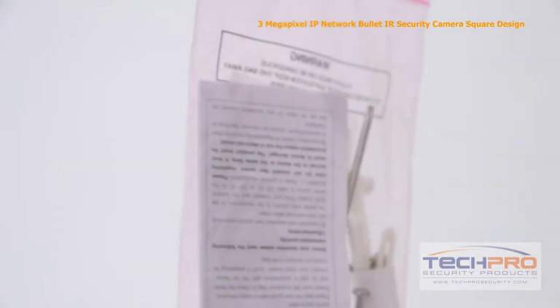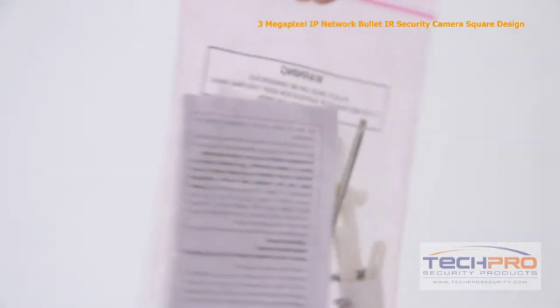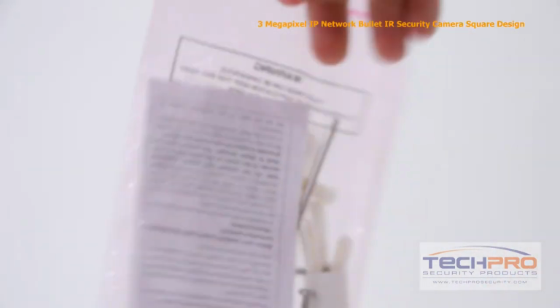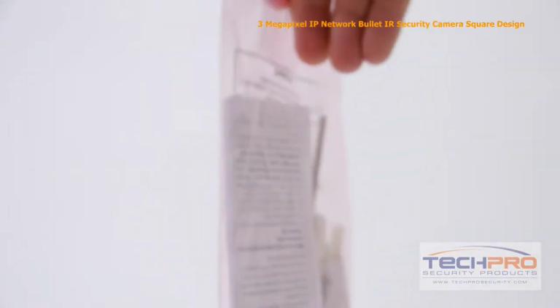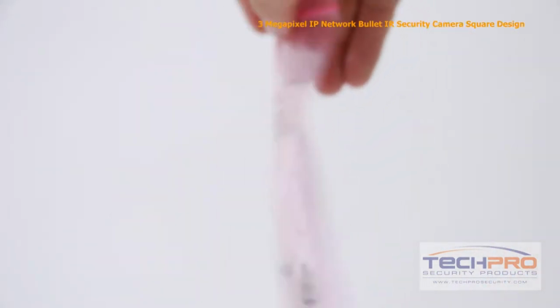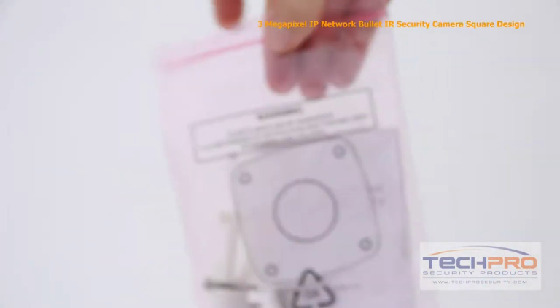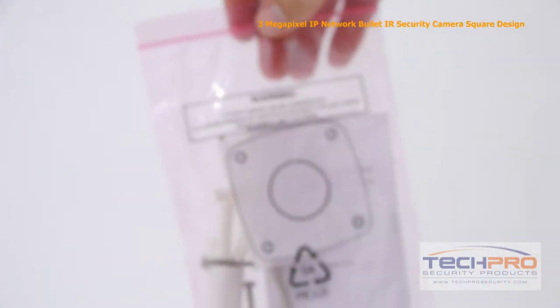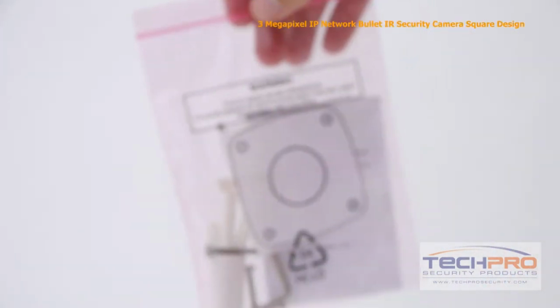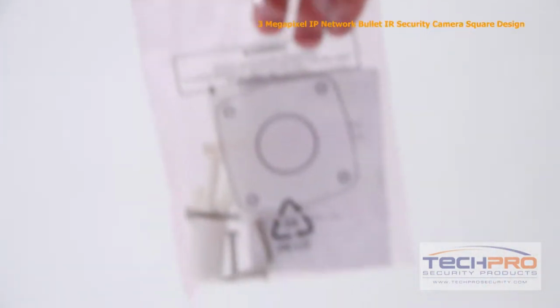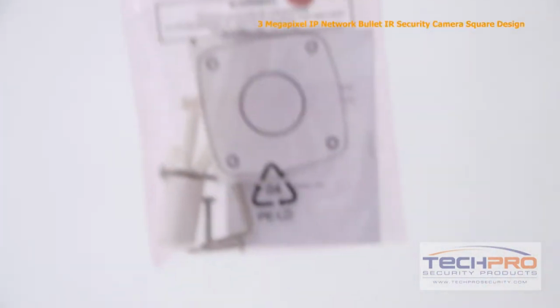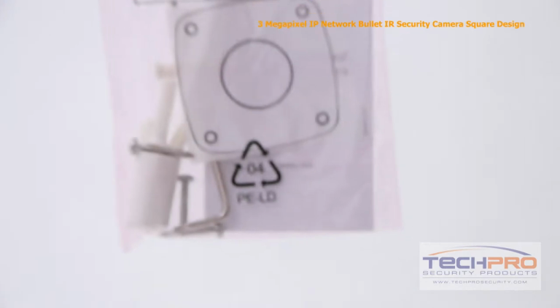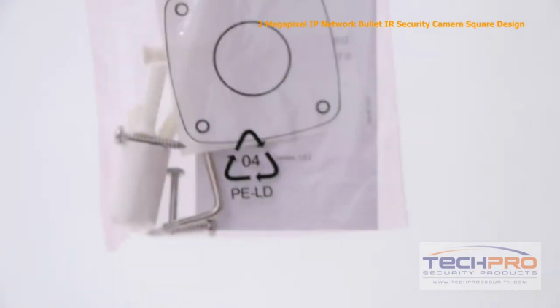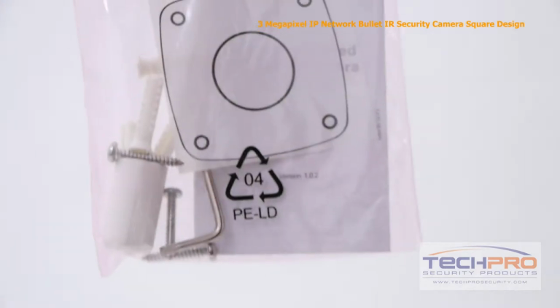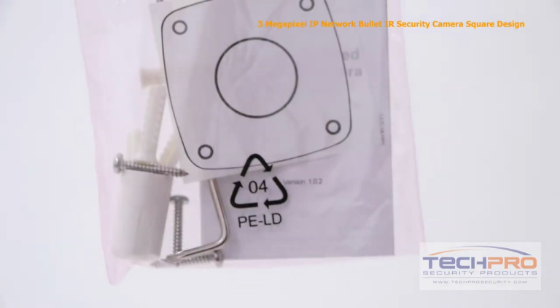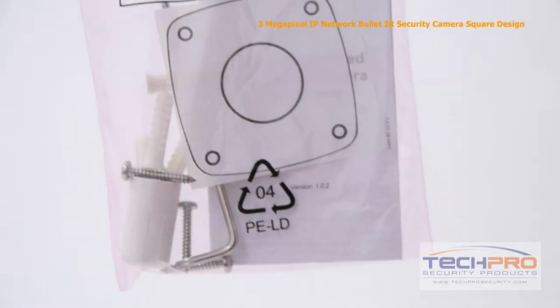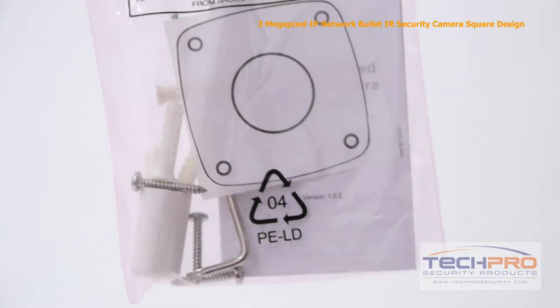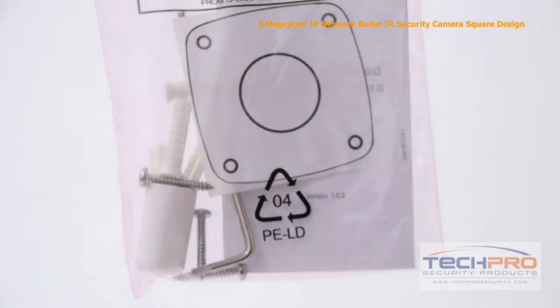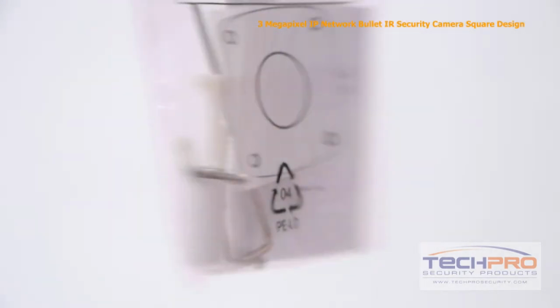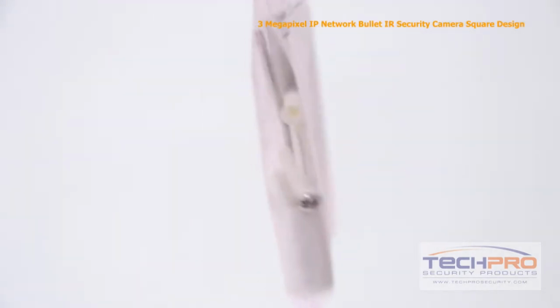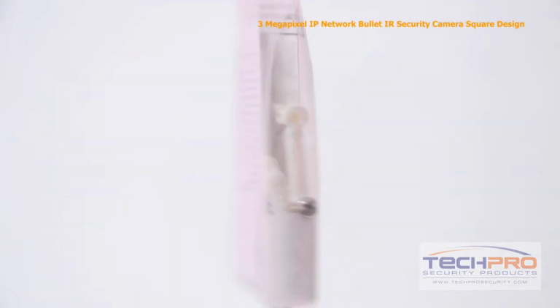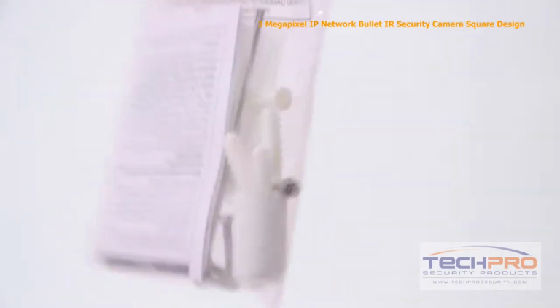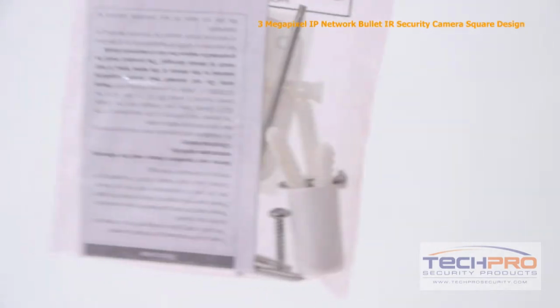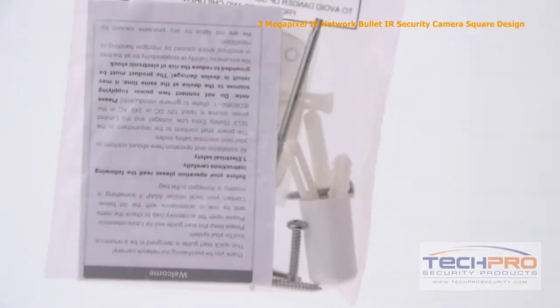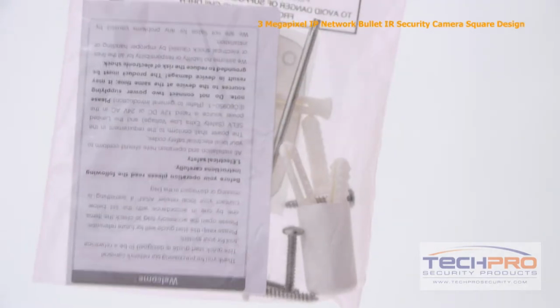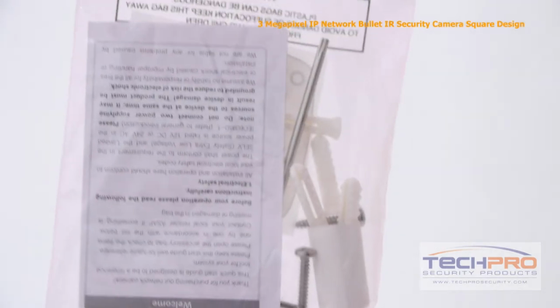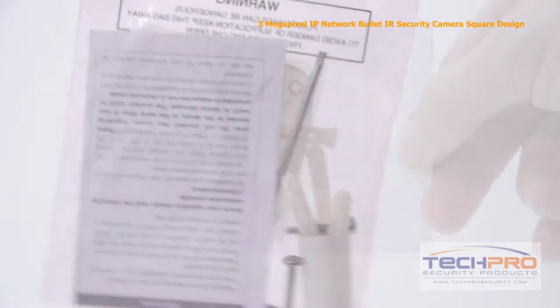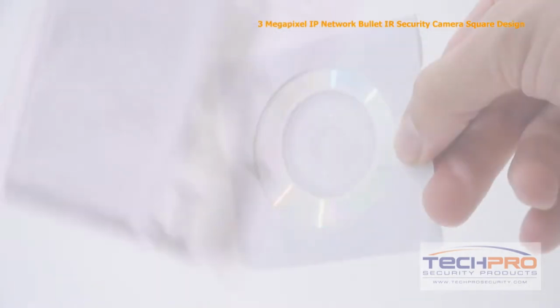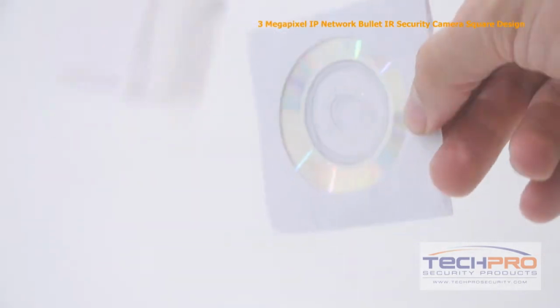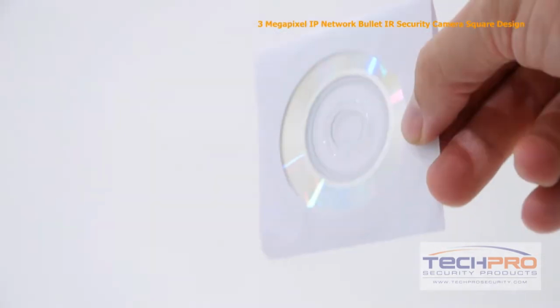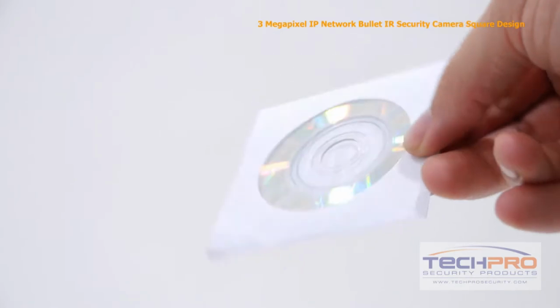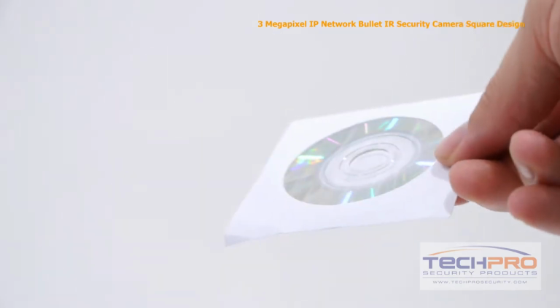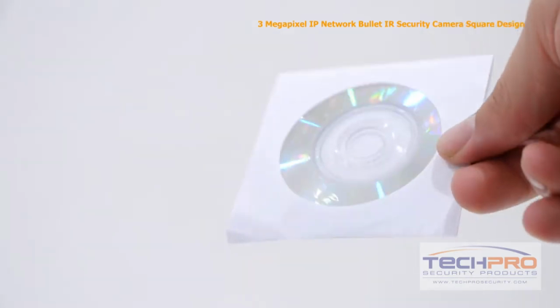Inside the box, you'll find a plastic bag that includes an allen wrench, instruction manual, a mounting template, mounting screws and pegs. Also in the box, you'll find a software disk.